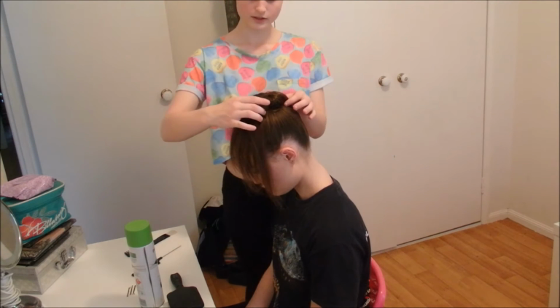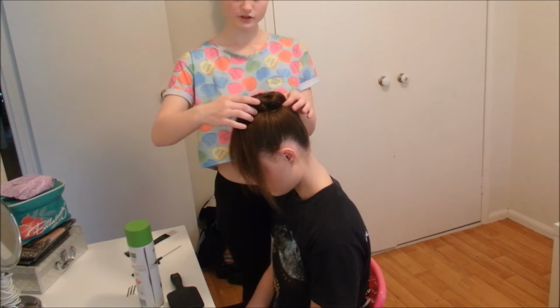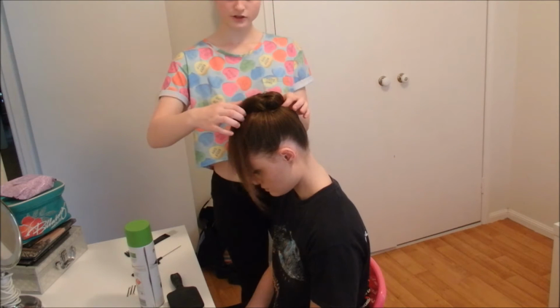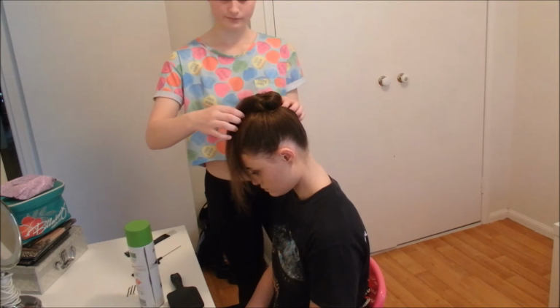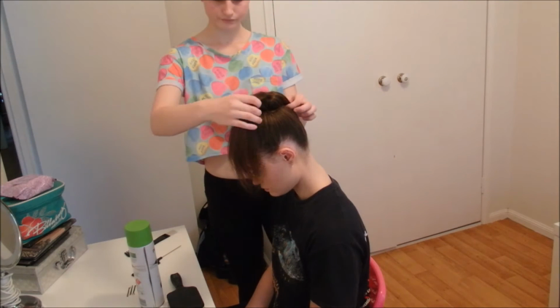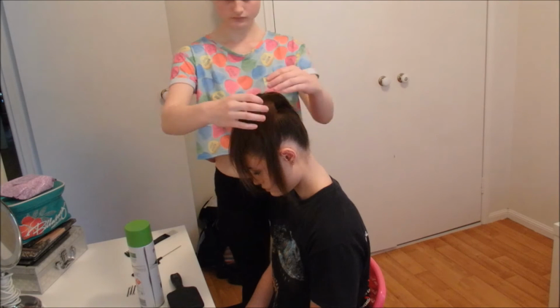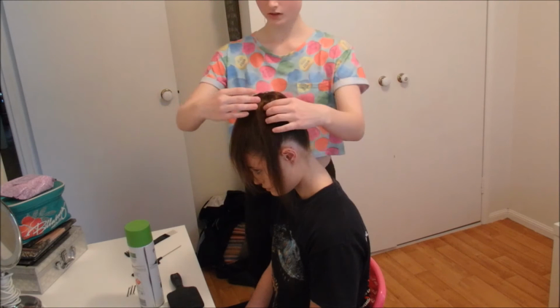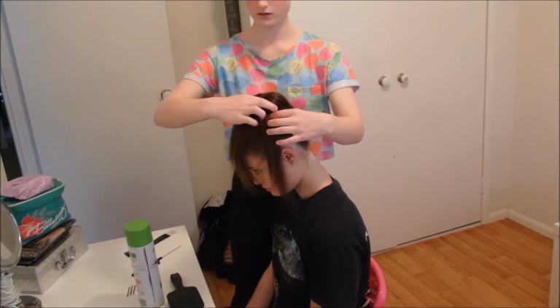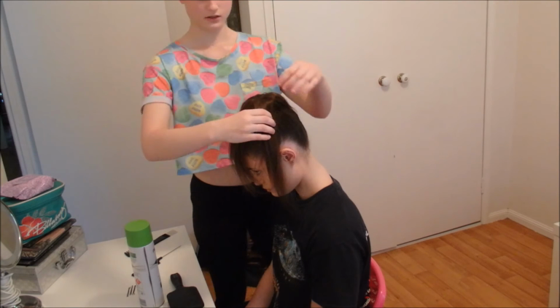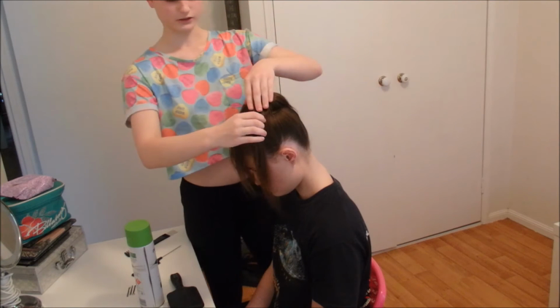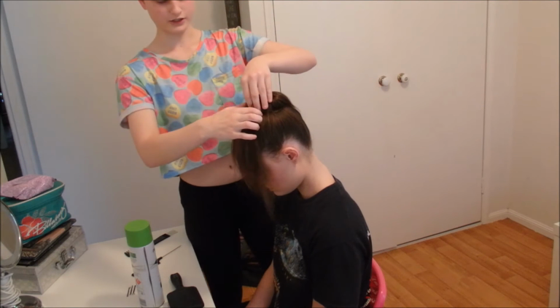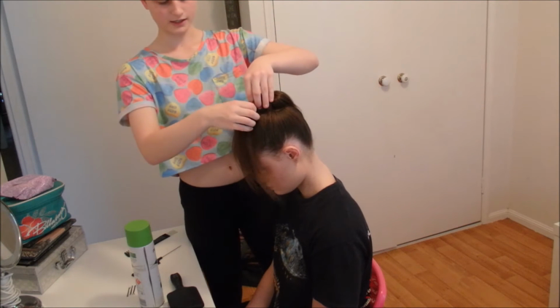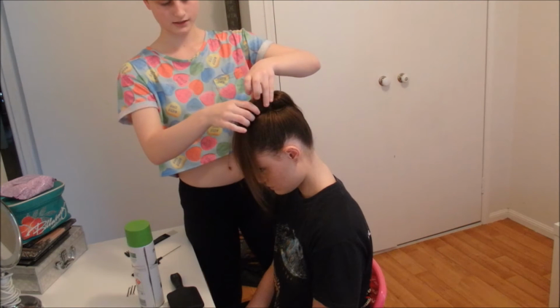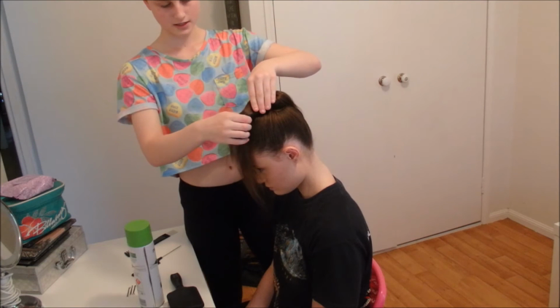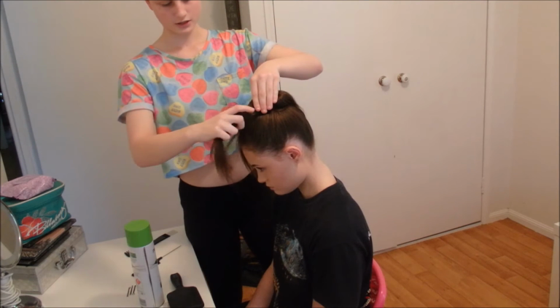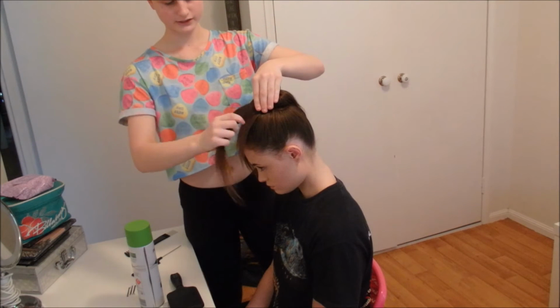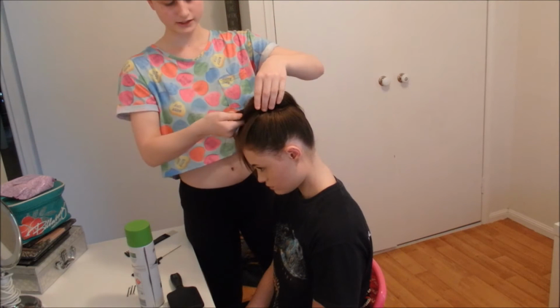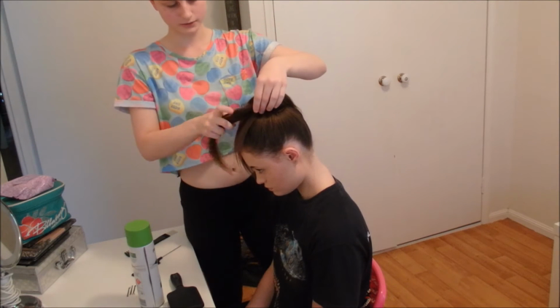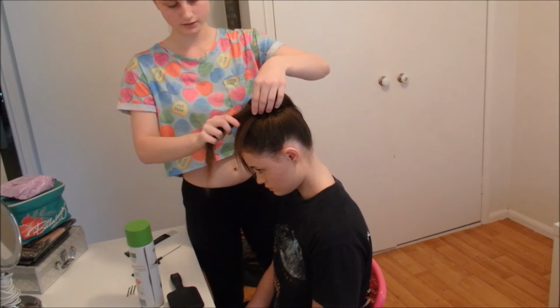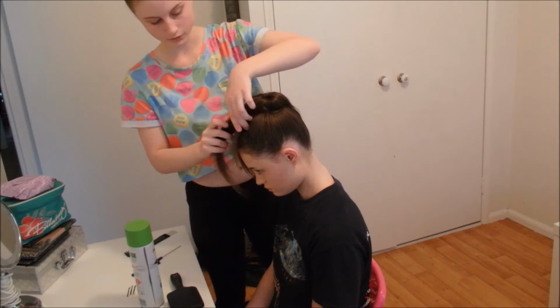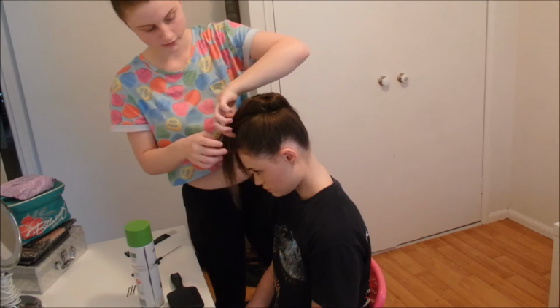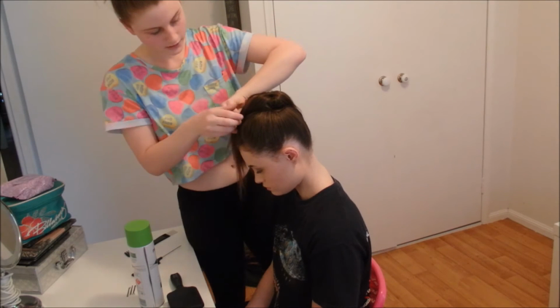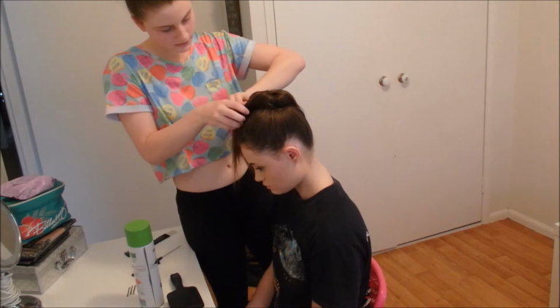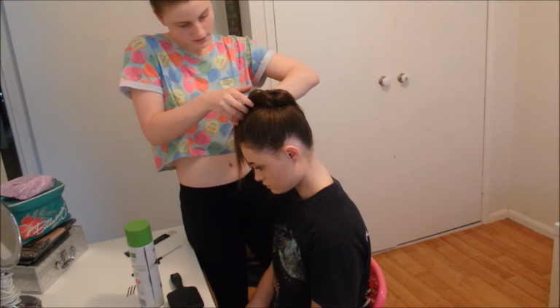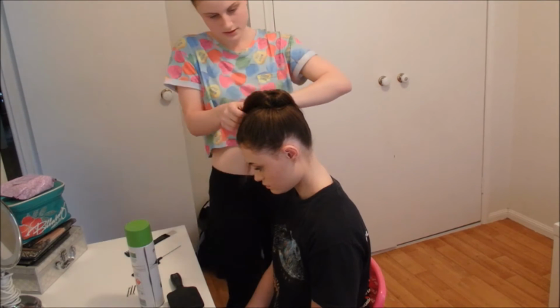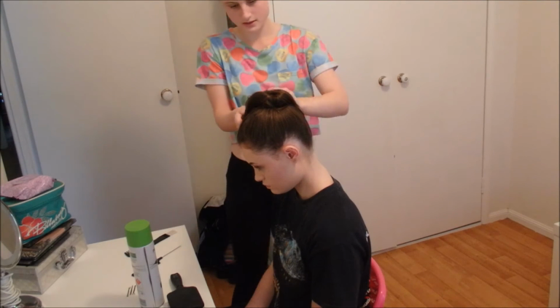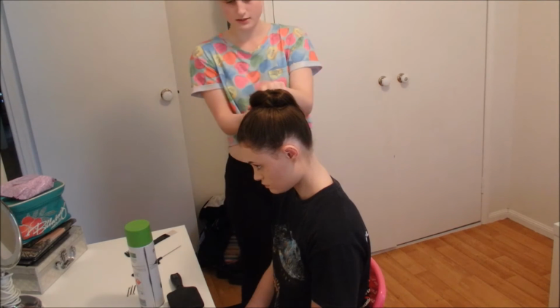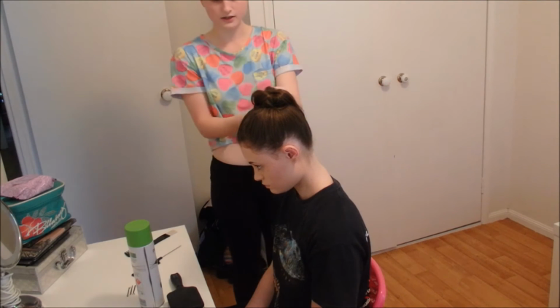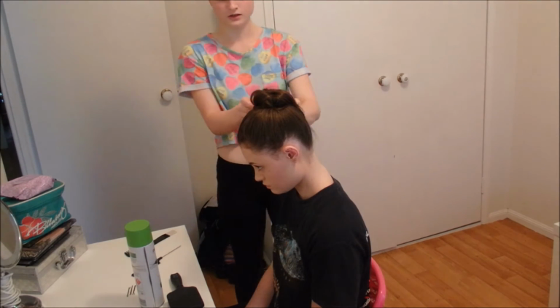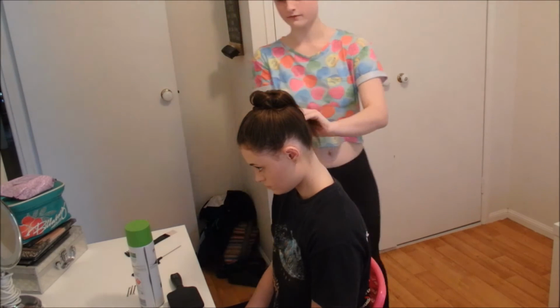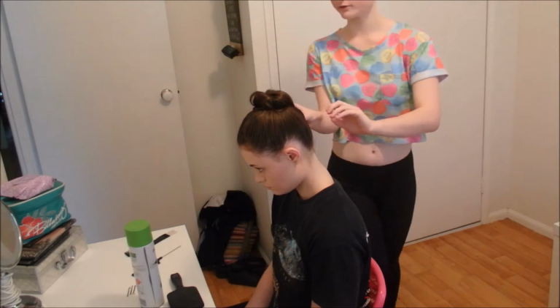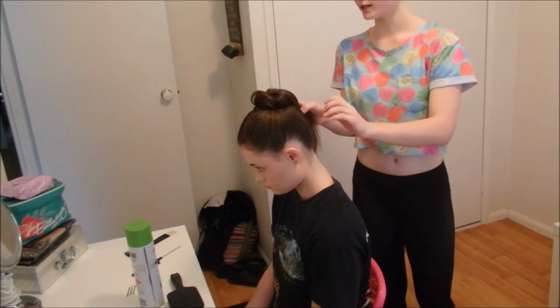So then what you're going to do is just take your hair, twist it a little bit if you want to, and then just kind of wrap it around.